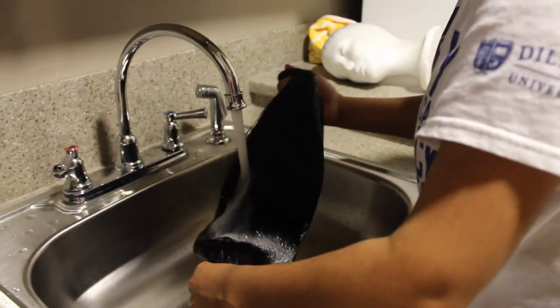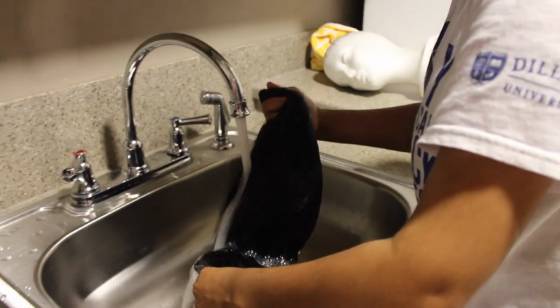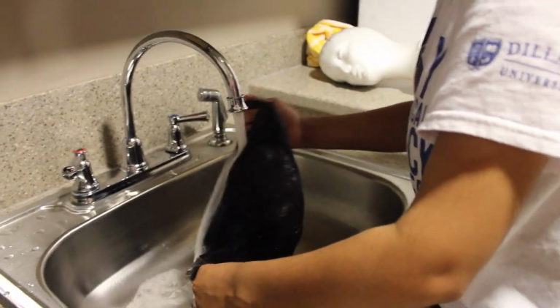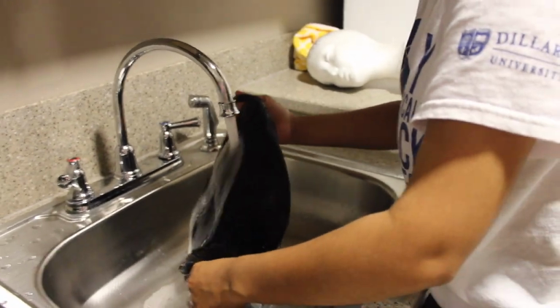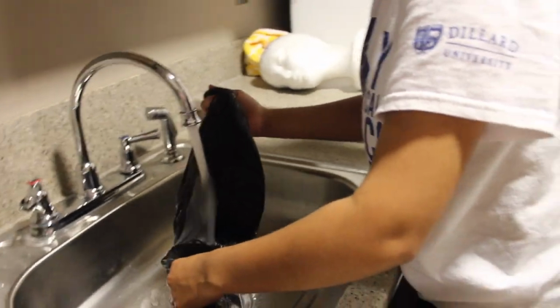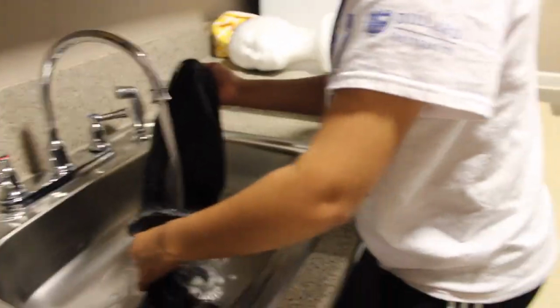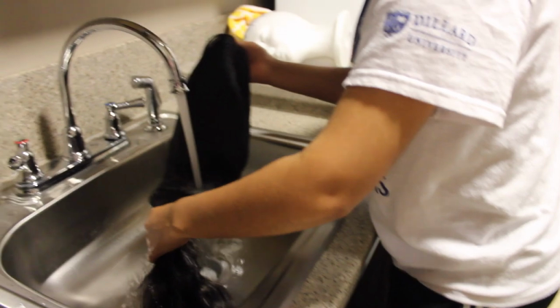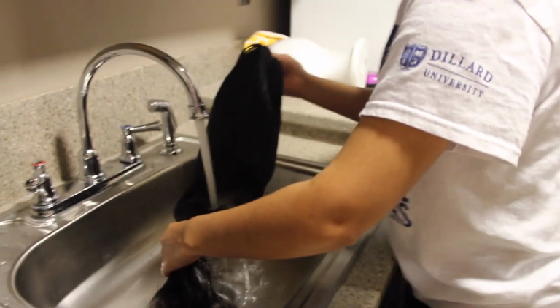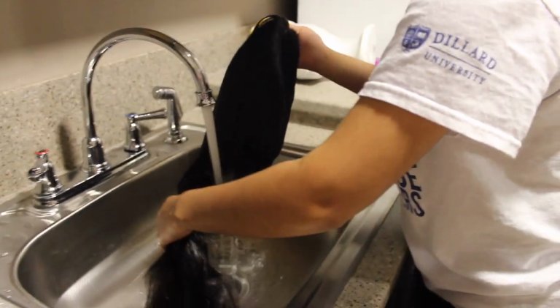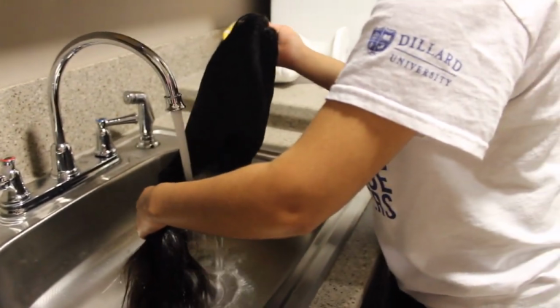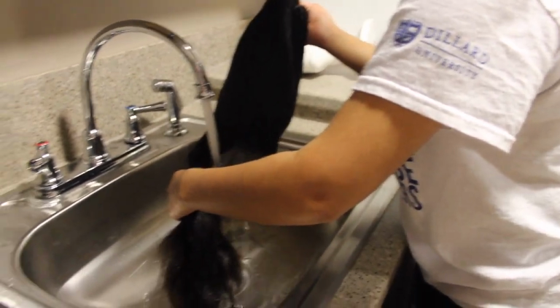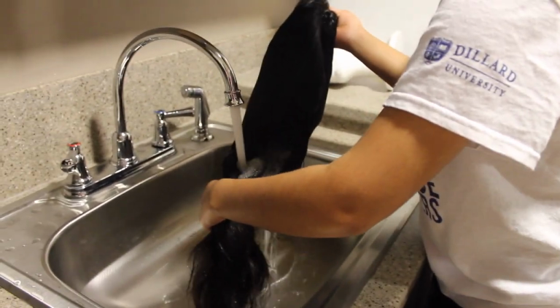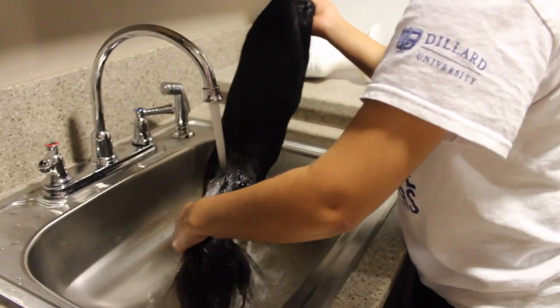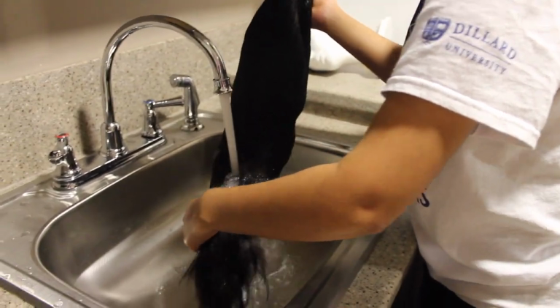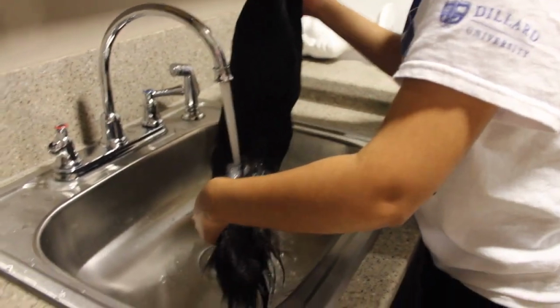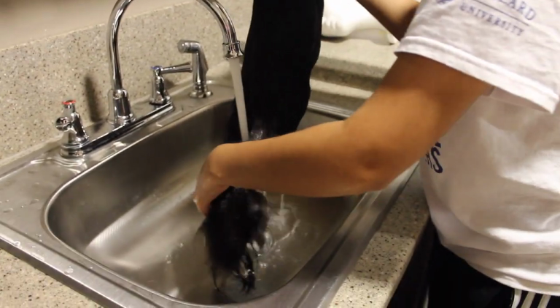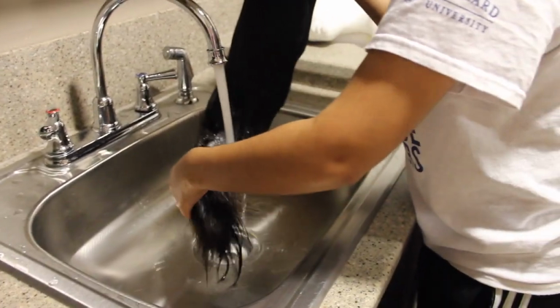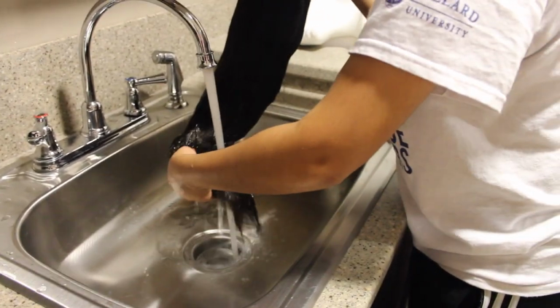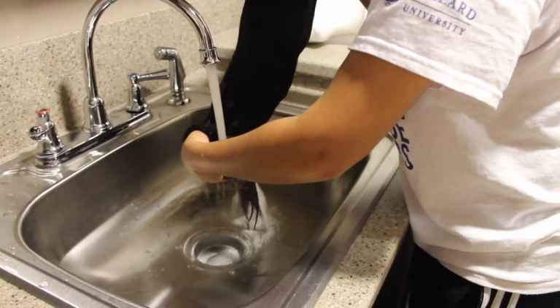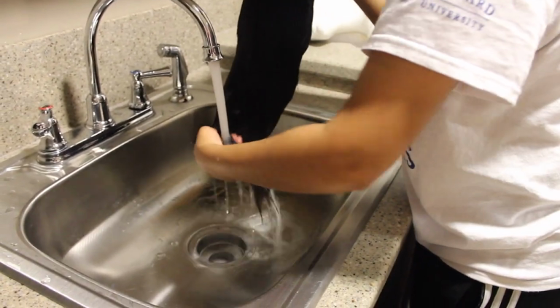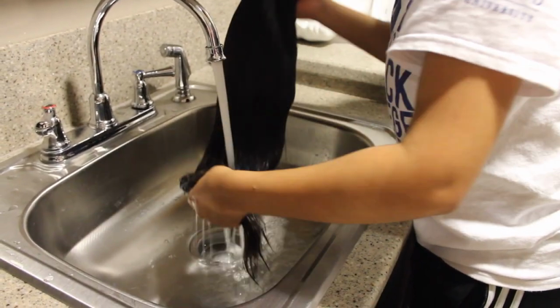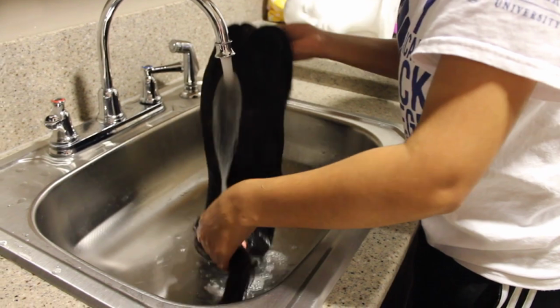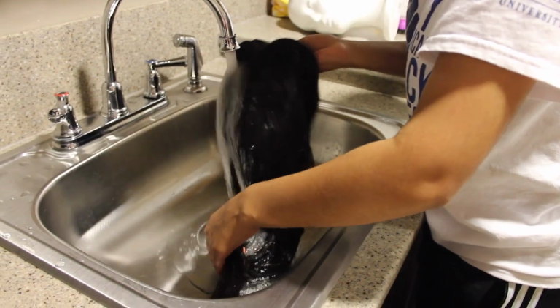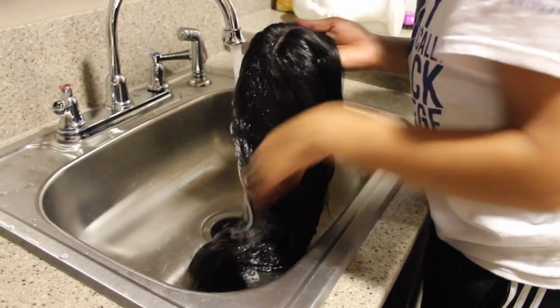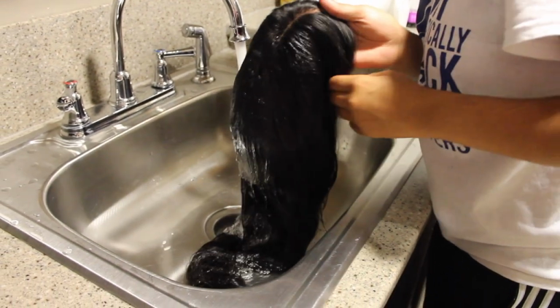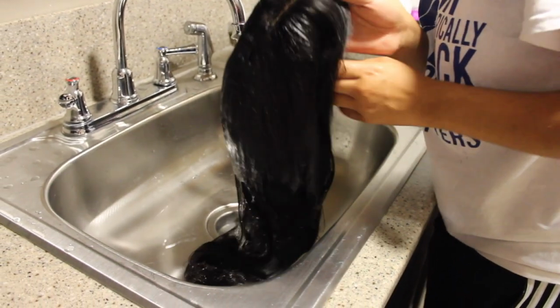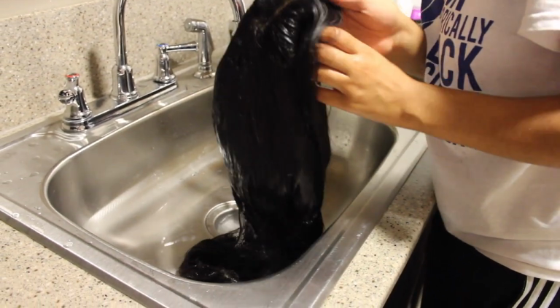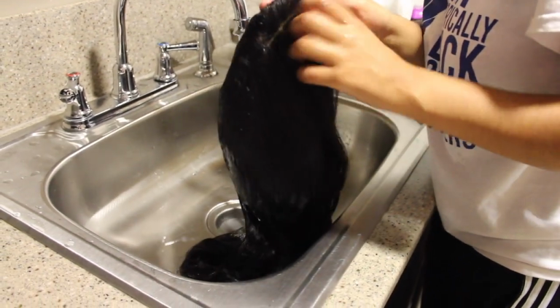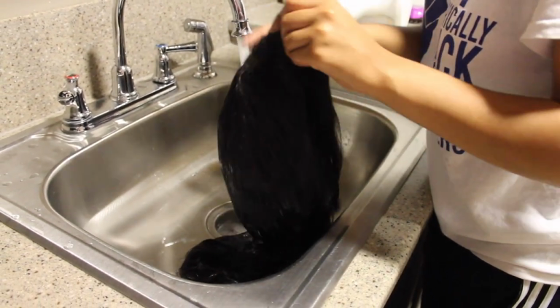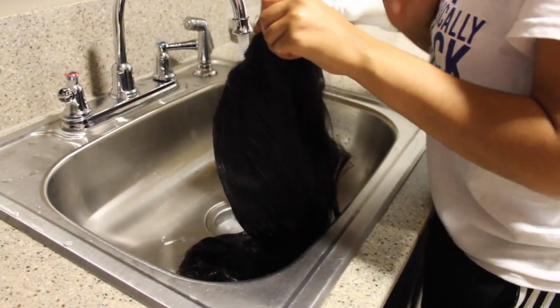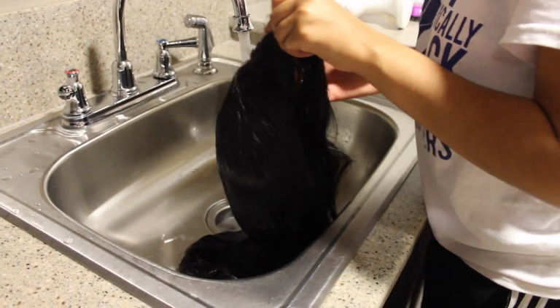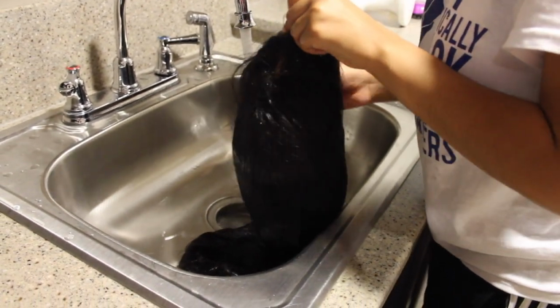So now I'm going to be washing the hair. I started out in lukewarm water and I'm just drenching the hair in the water, making sure every strand is wet.